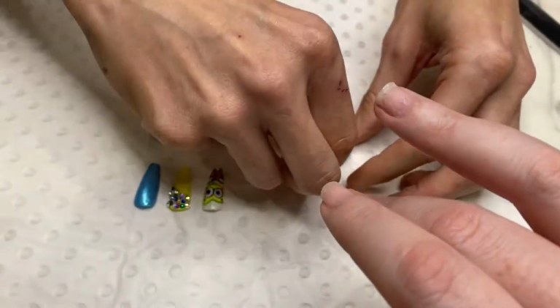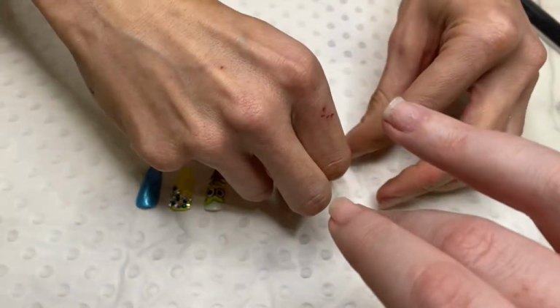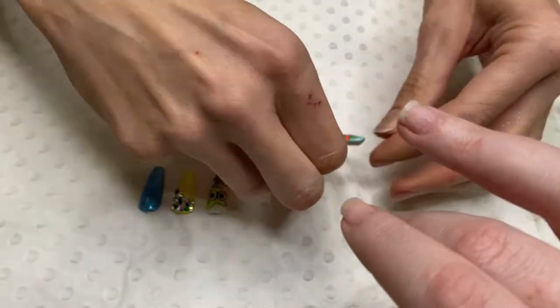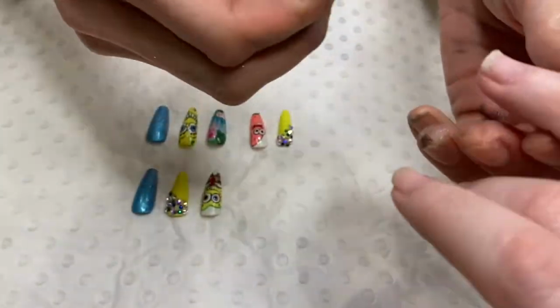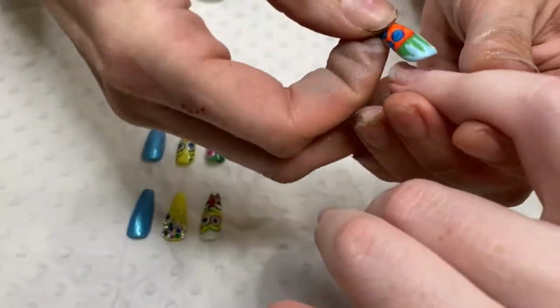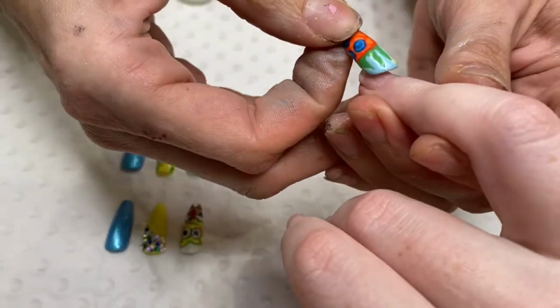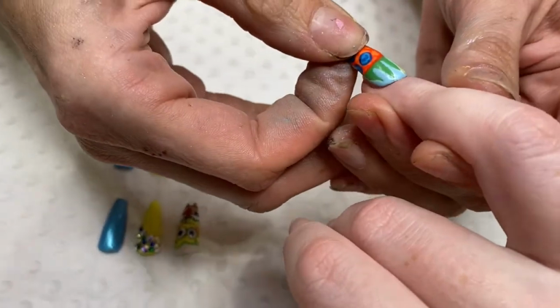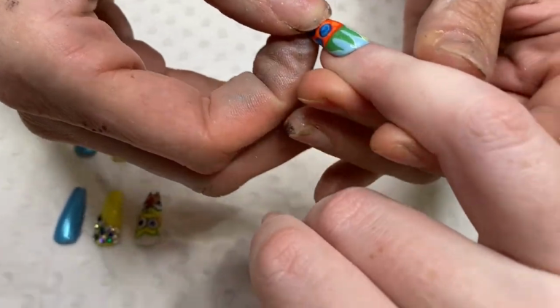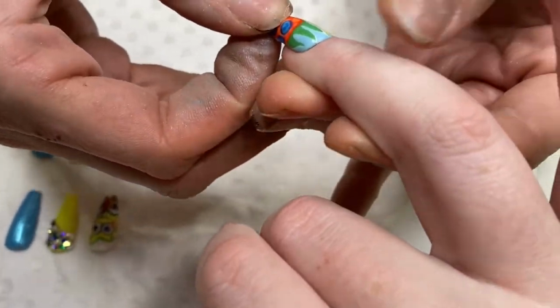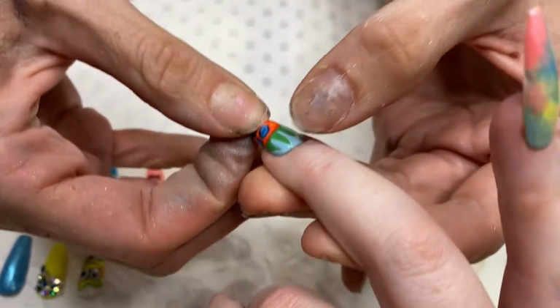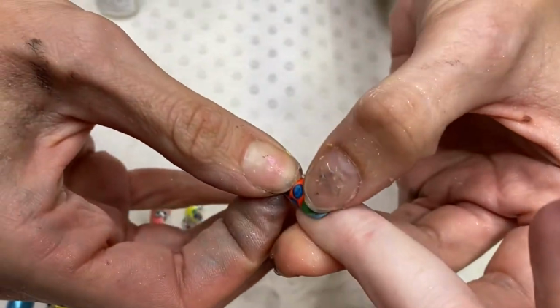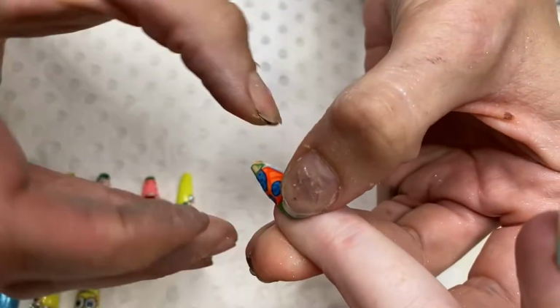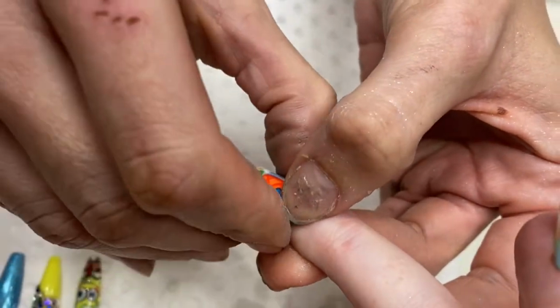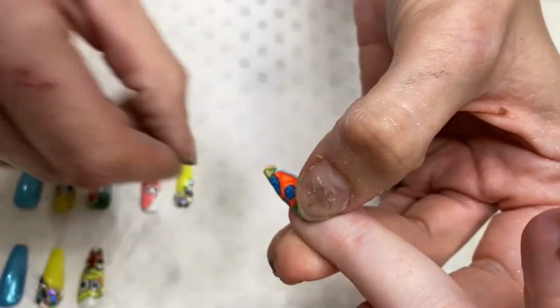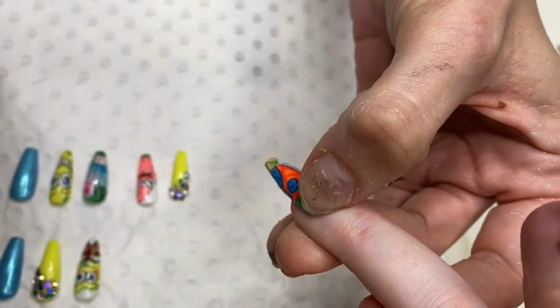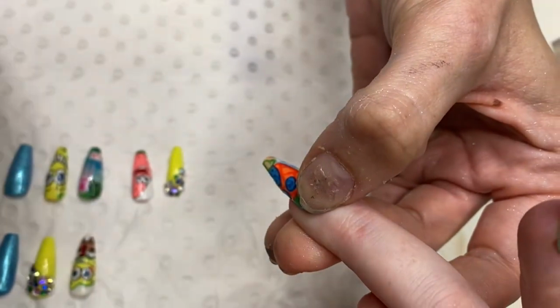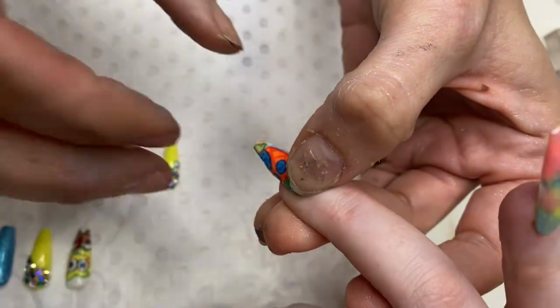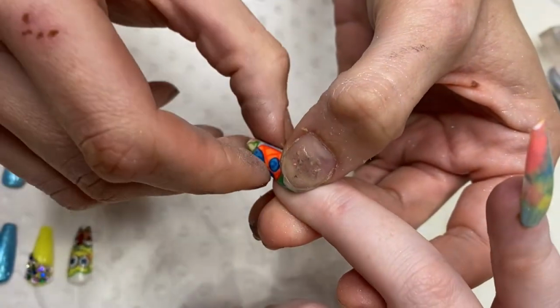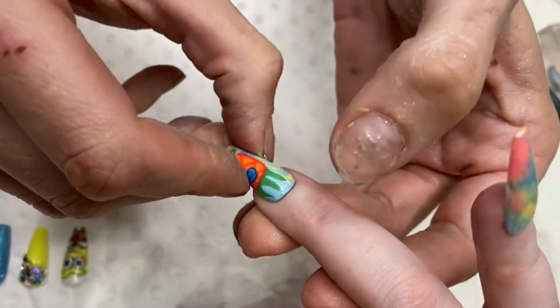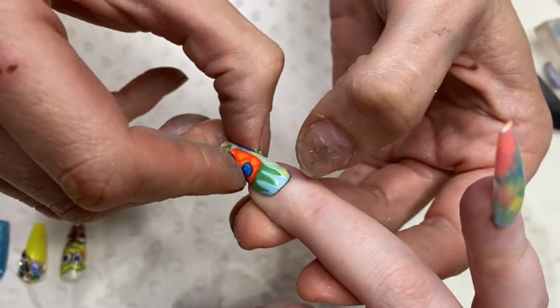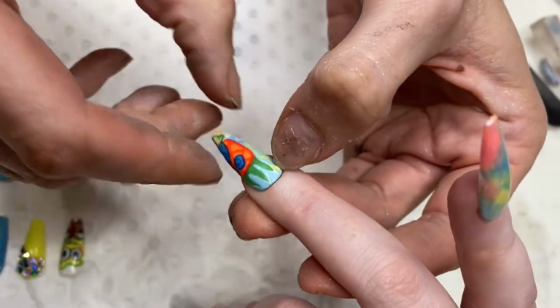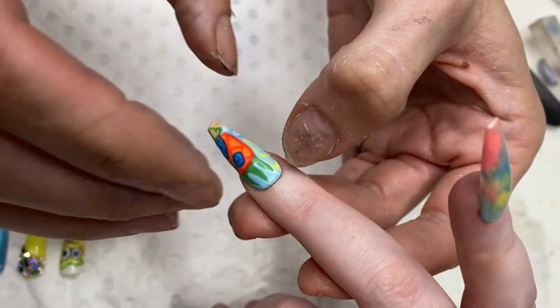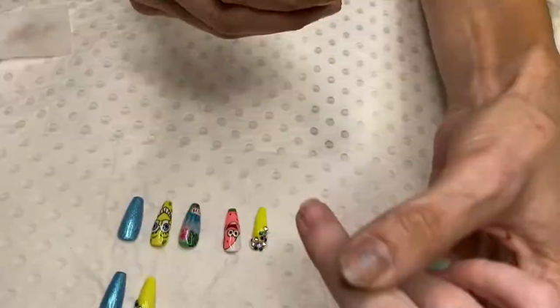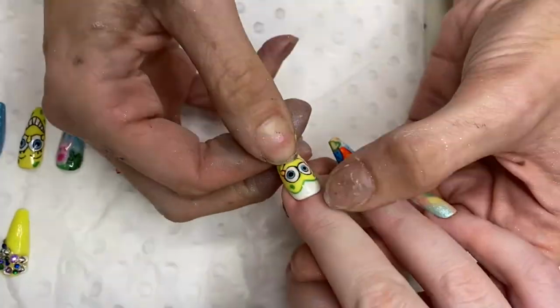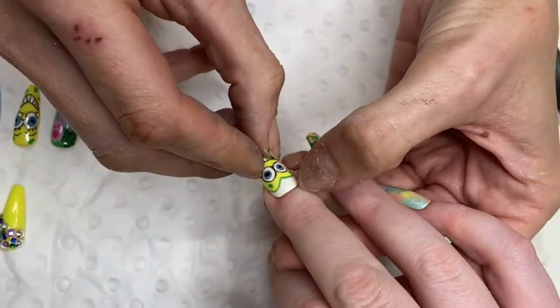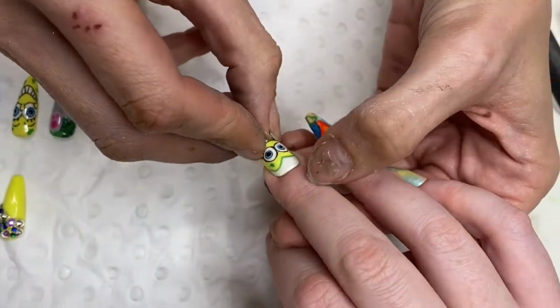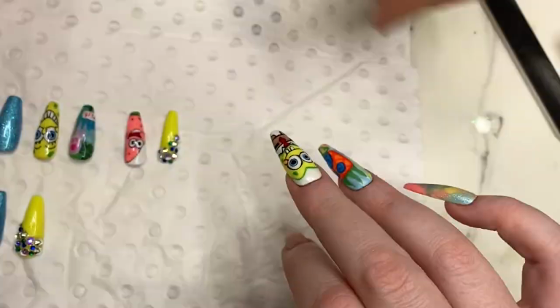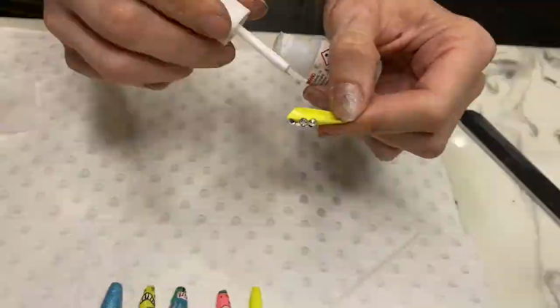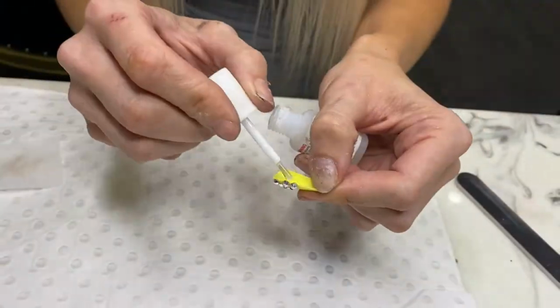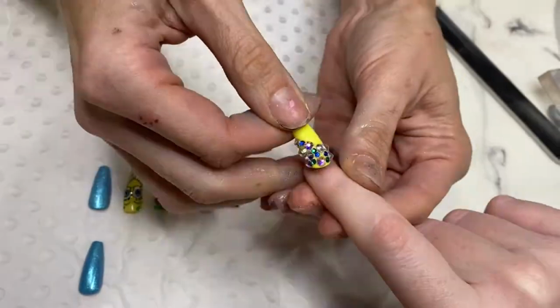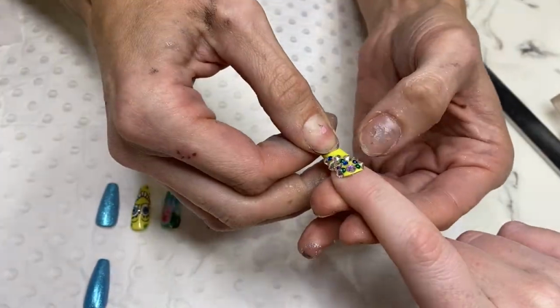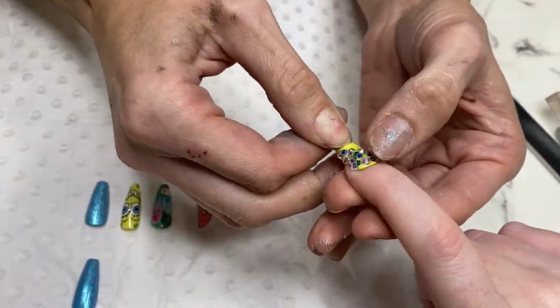As you can see, dropped it — clumsy fingers there. But yeah, basically go in and press. And you want to make sure that if any glue has come around the cuticle area, that you do clean that up with a little spoolie or cuticle stick straight away.